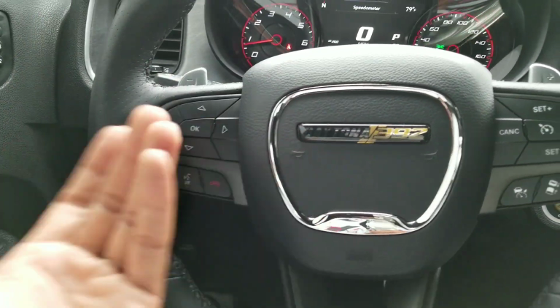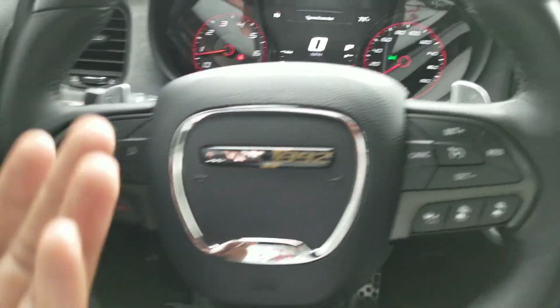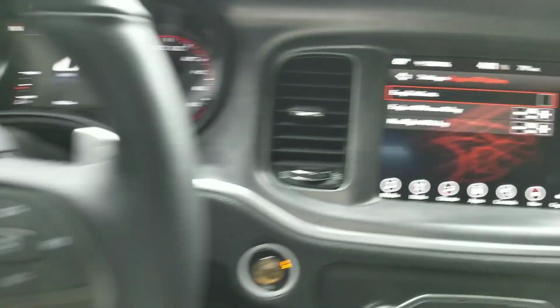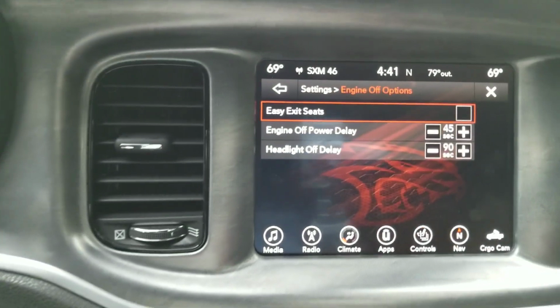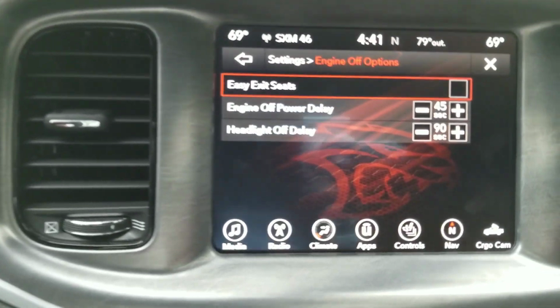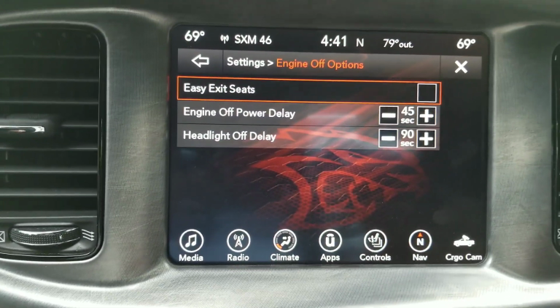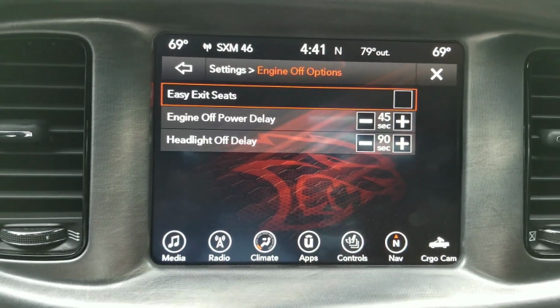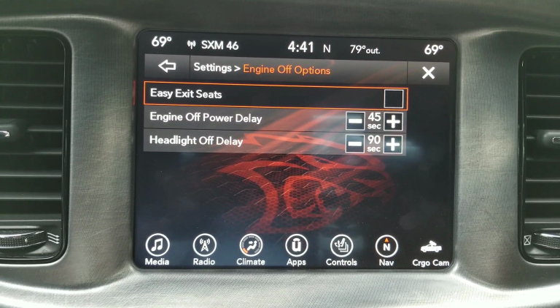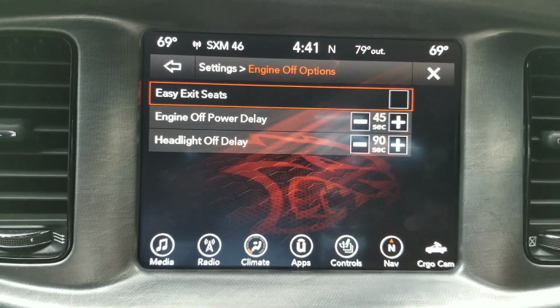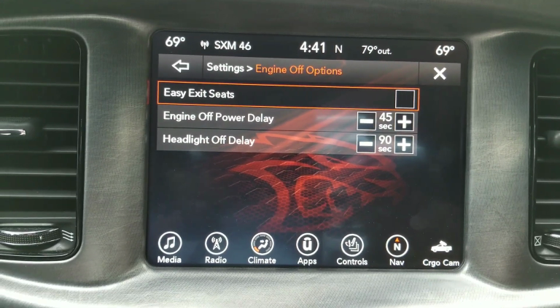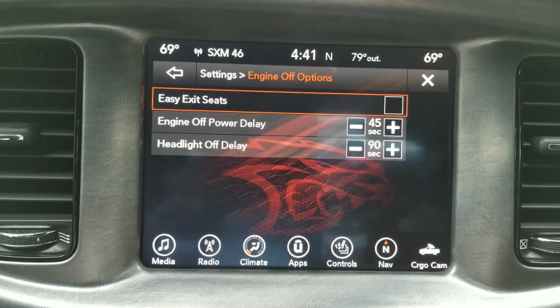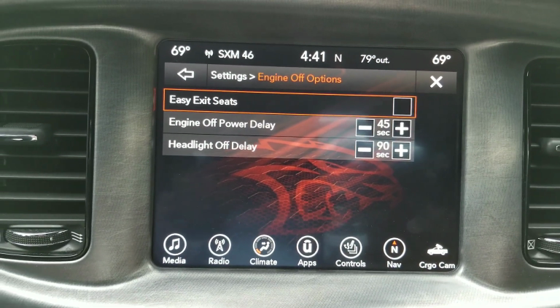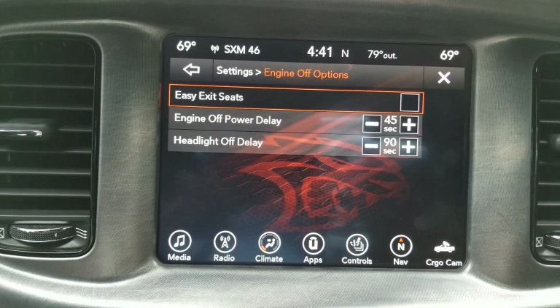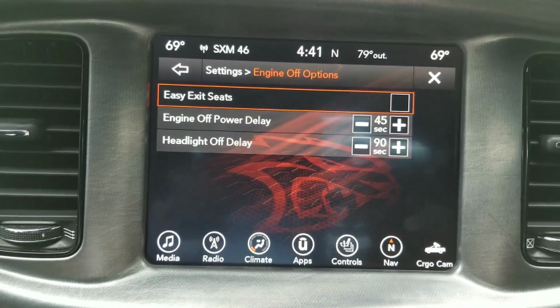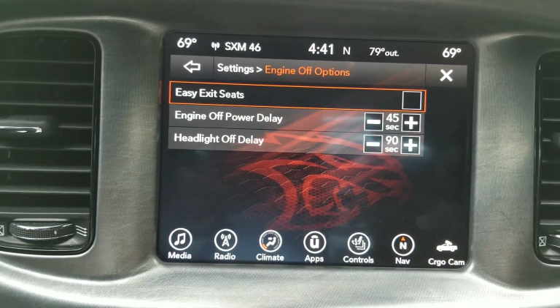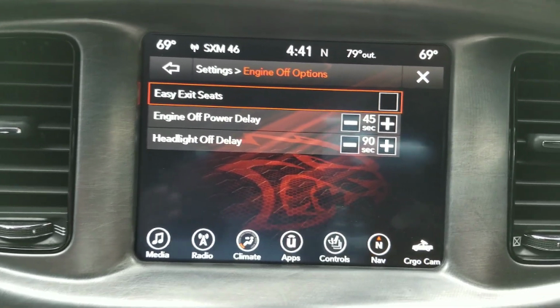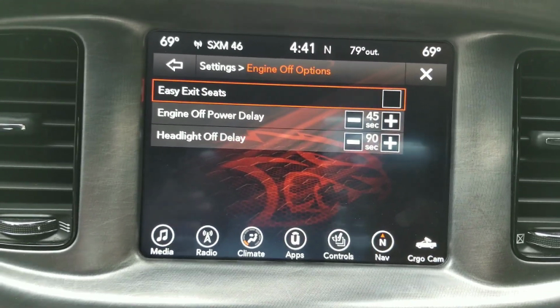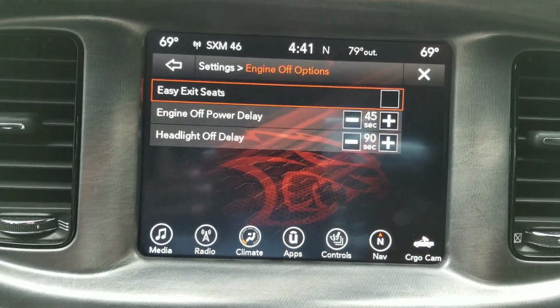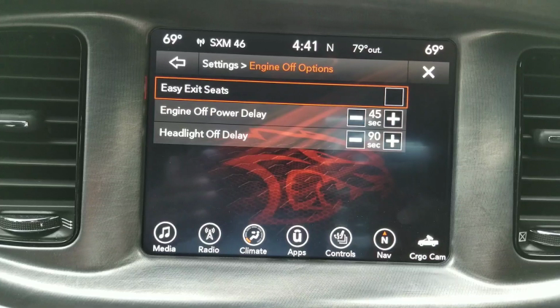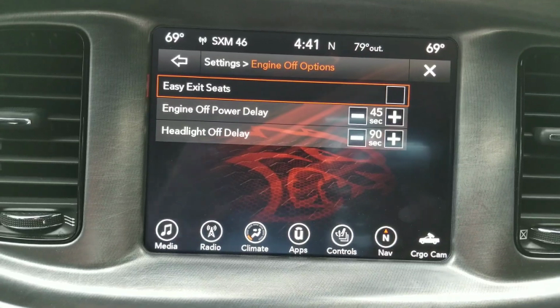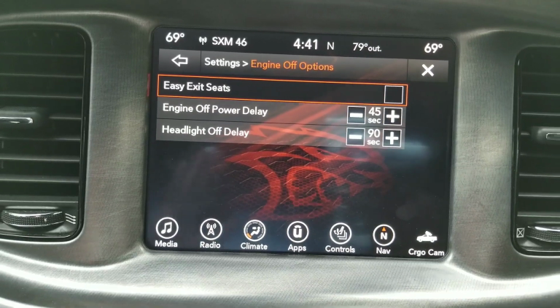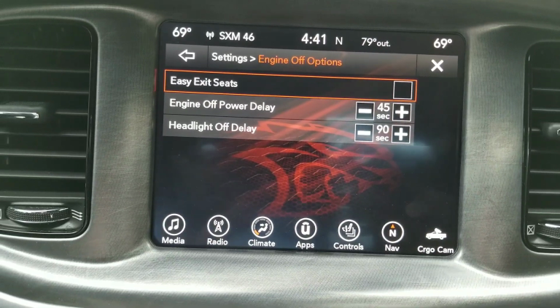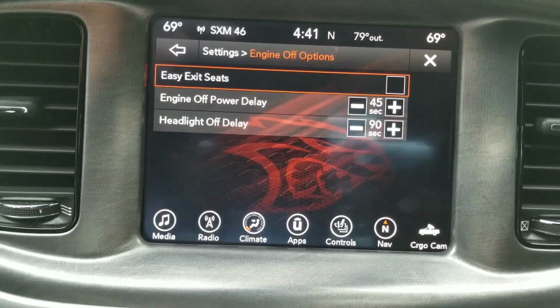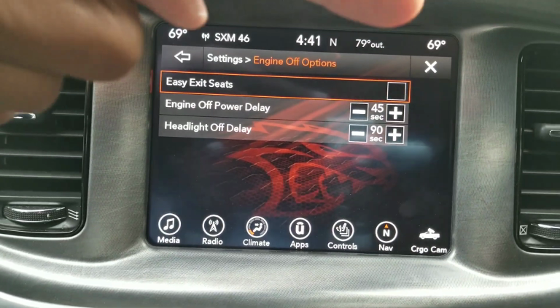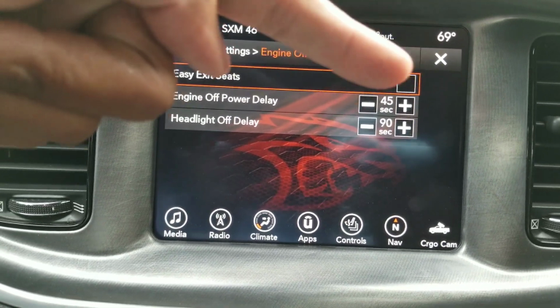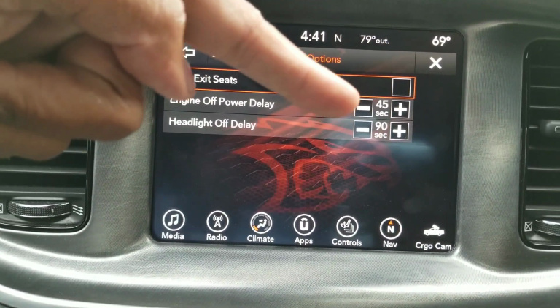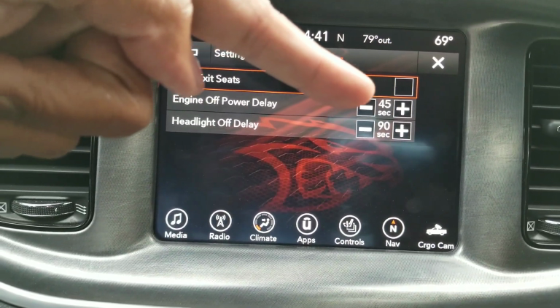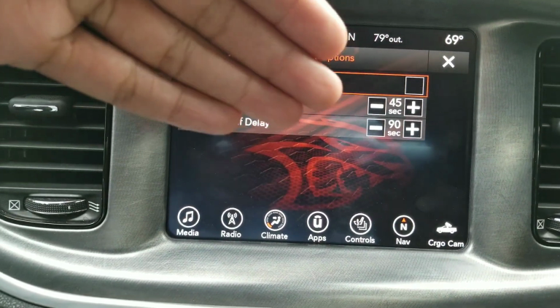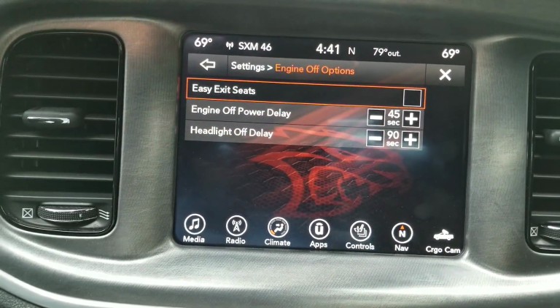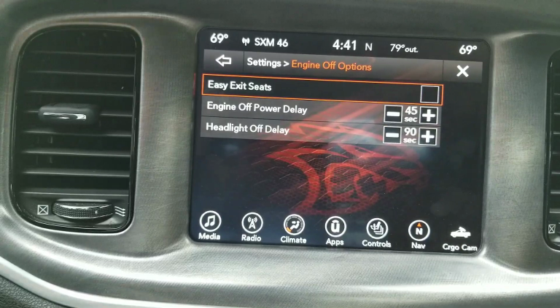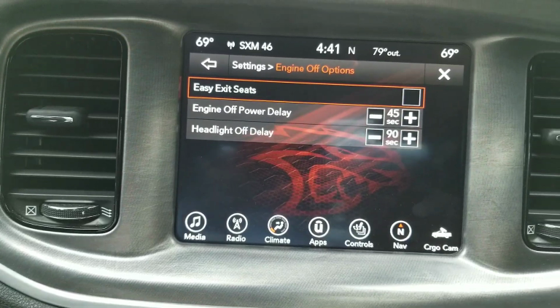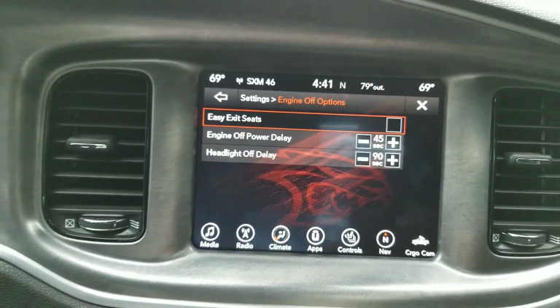Plus, my steering wheel is not really in a position where it needs to be dropped down, so I don't really have a use for this feature. But some people do, and it's just a feature that most people don't even know about. The car has this by default but it will not be checked — you have to go in and check it to enable it.